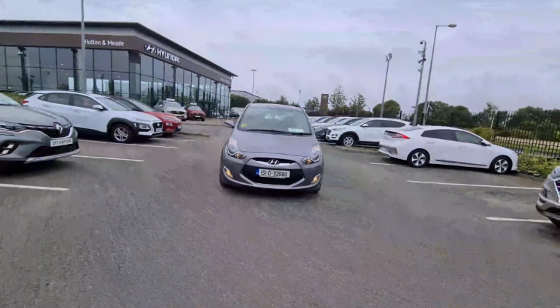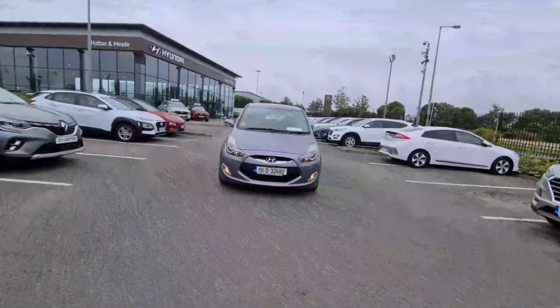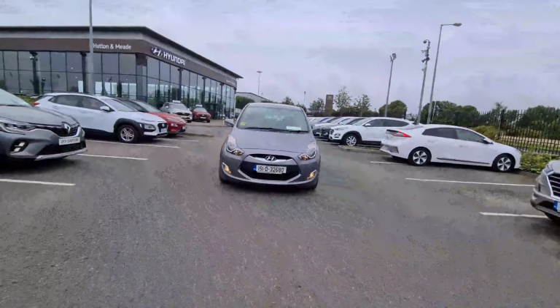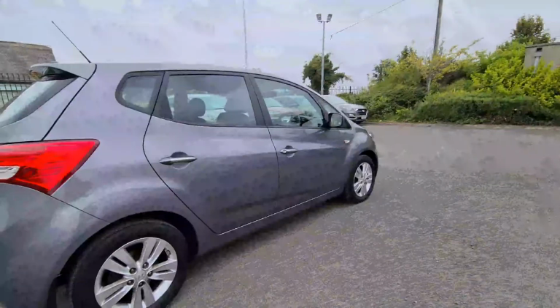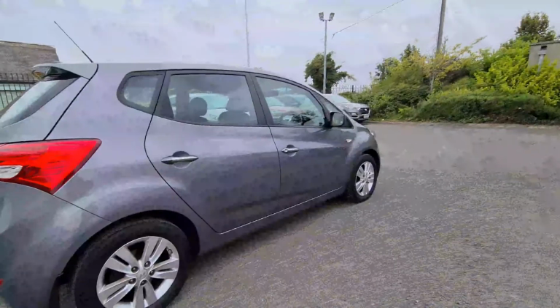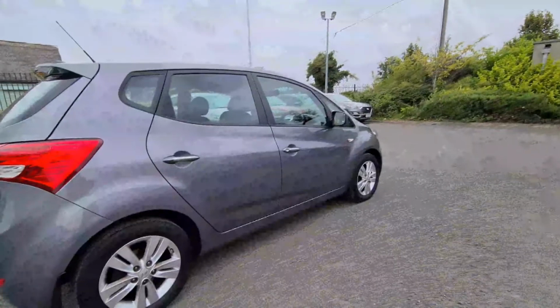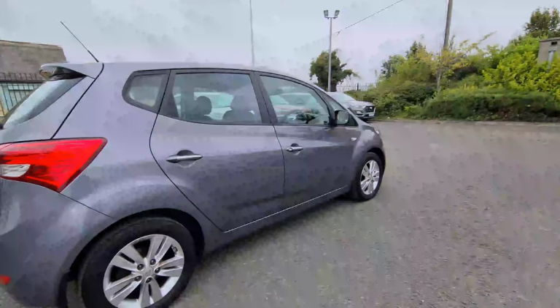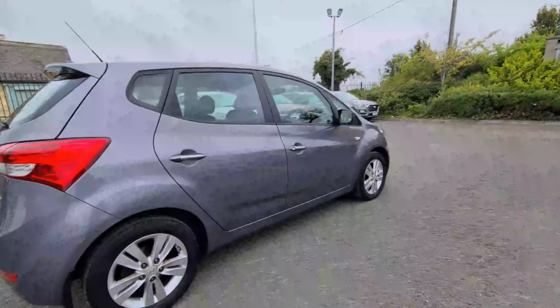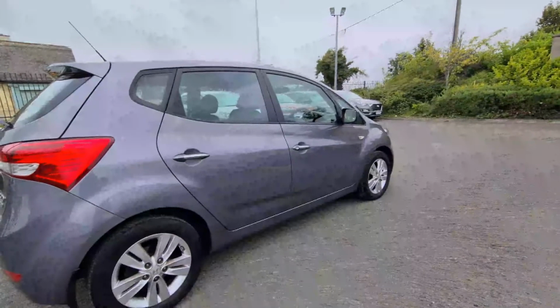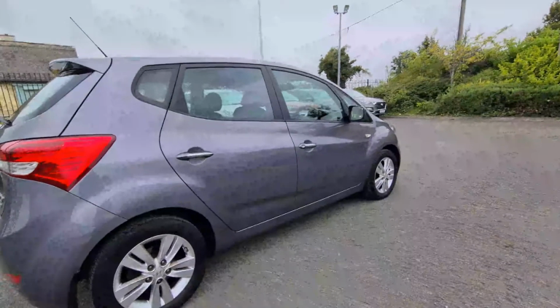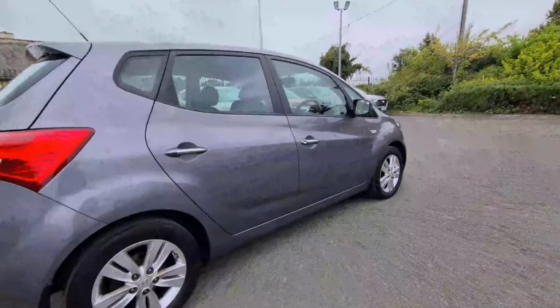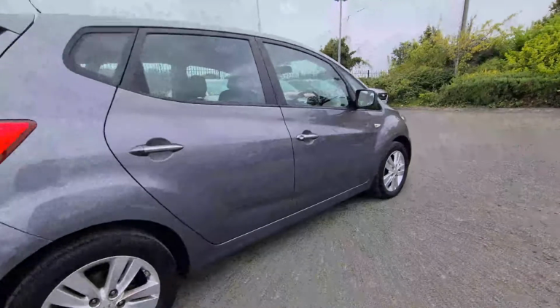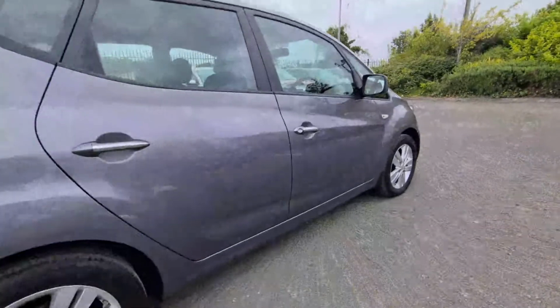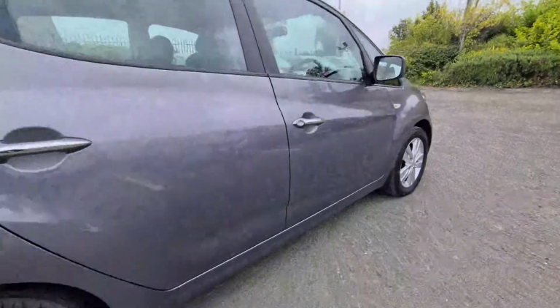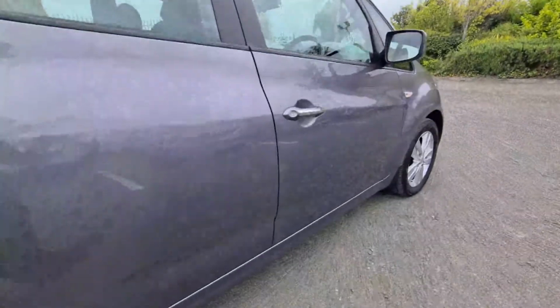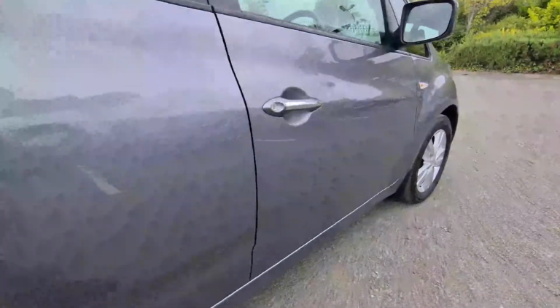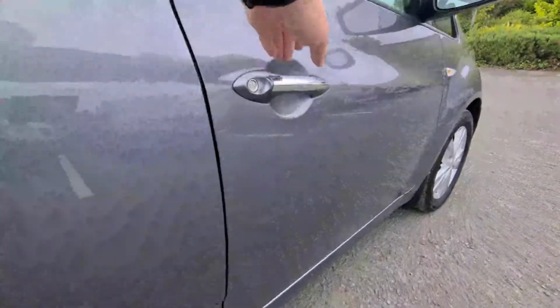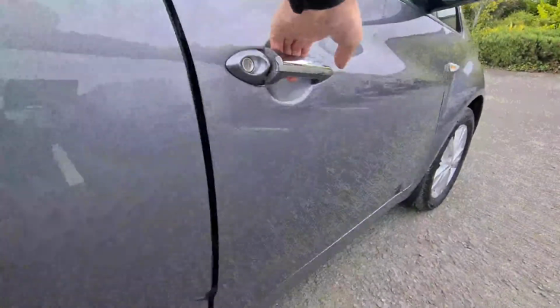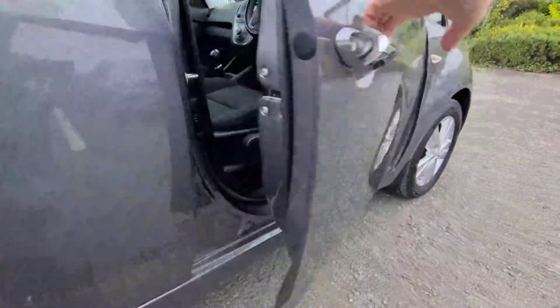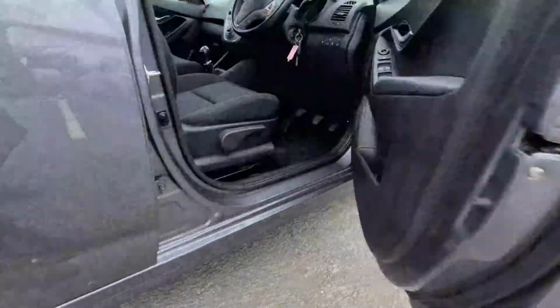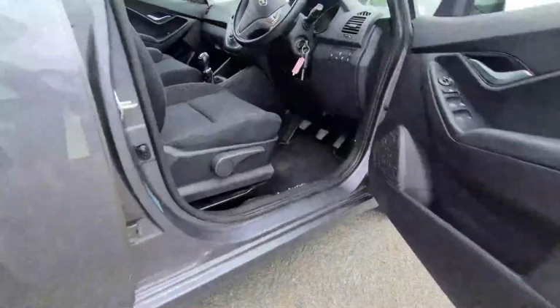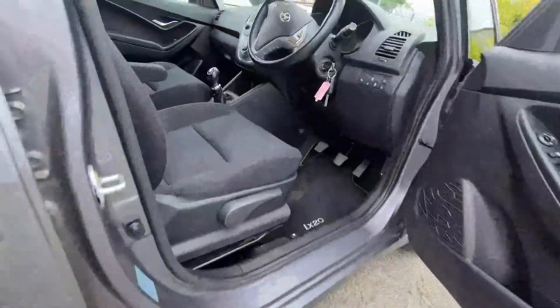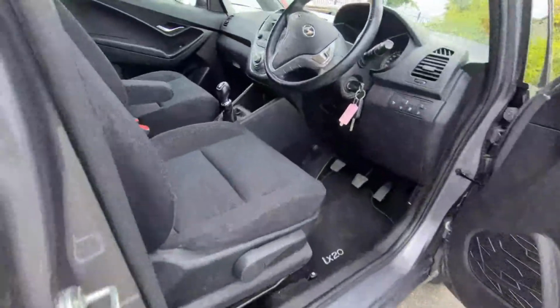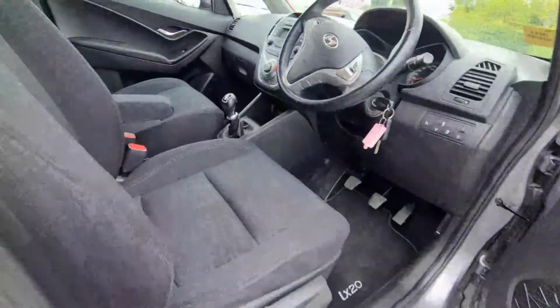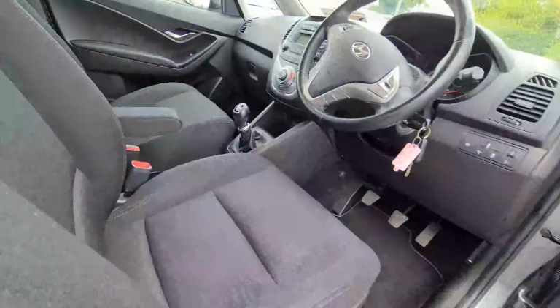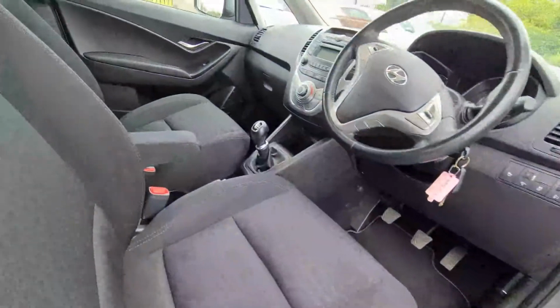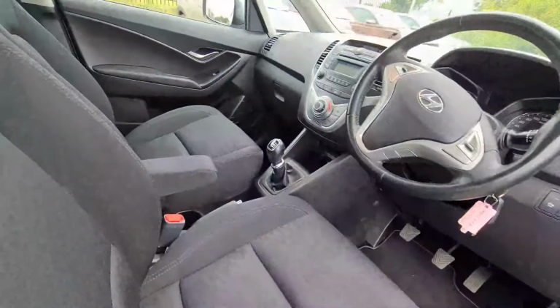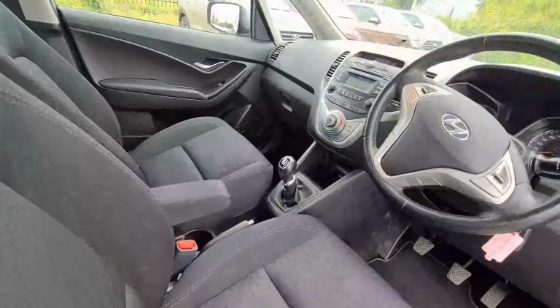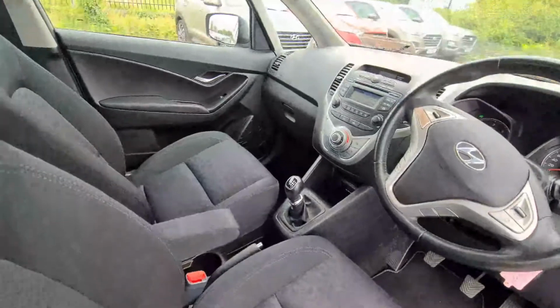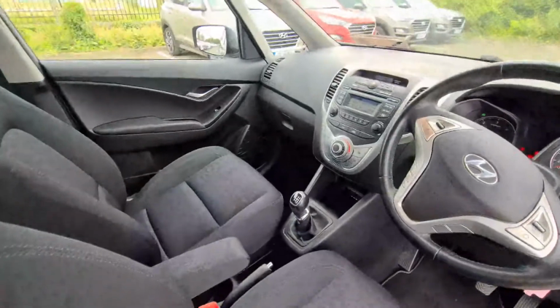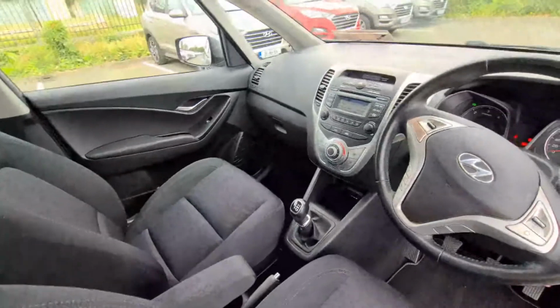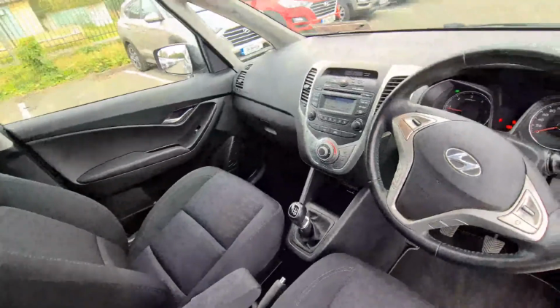Discover the difference at Huttona Mead and enjoy a hassle-free experience when choosing your next car. Contact 836 6000 or email below. Many thanks.